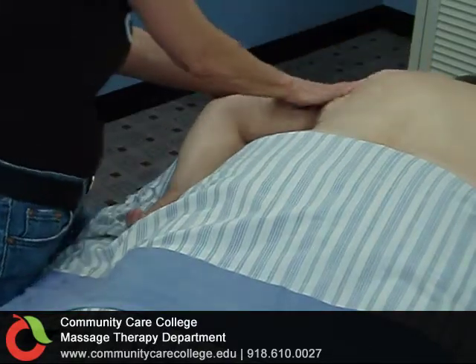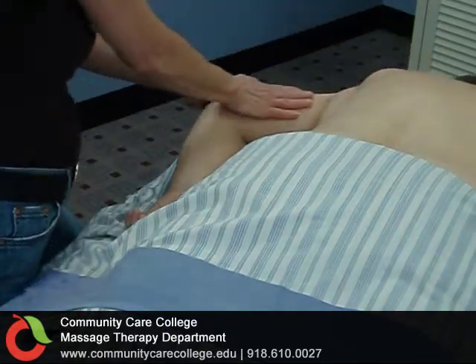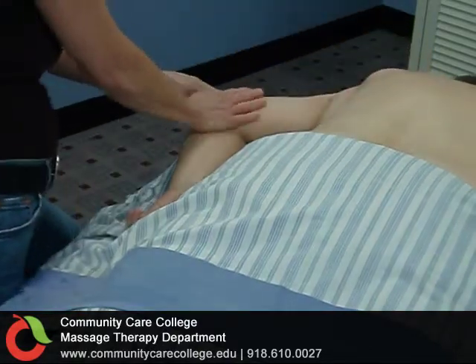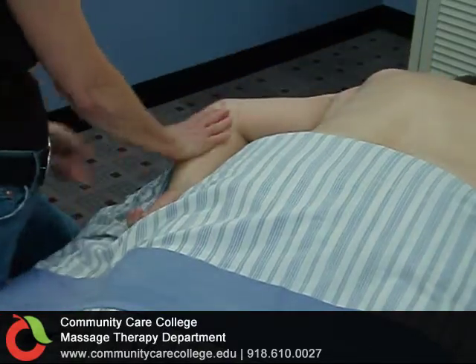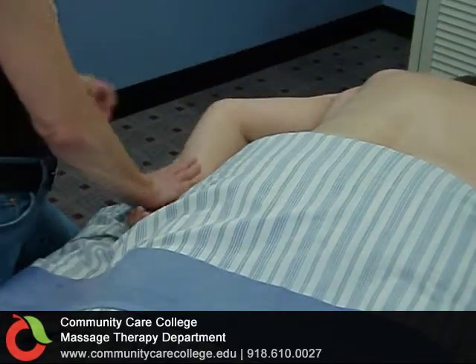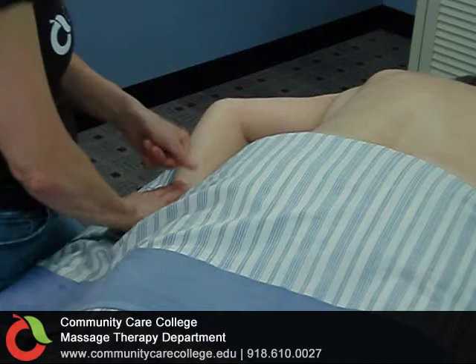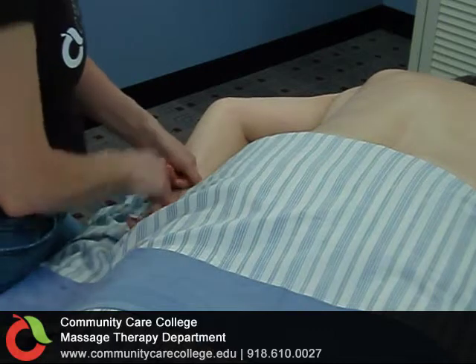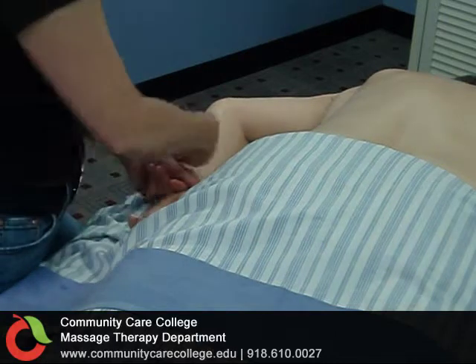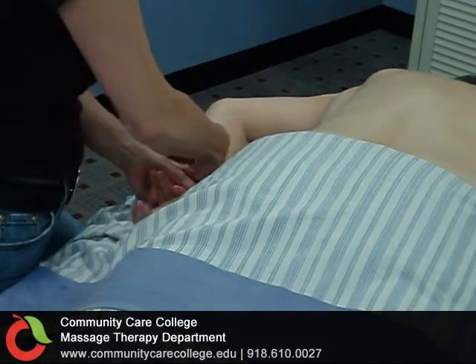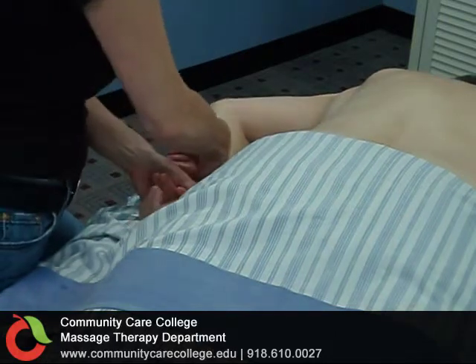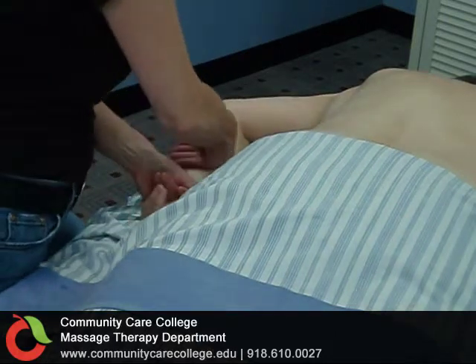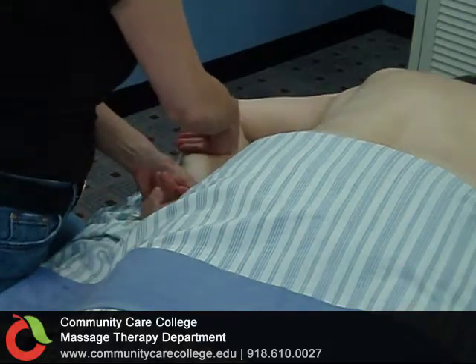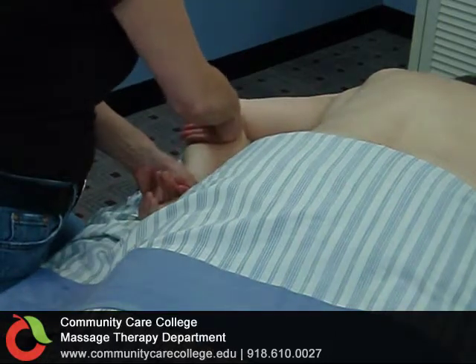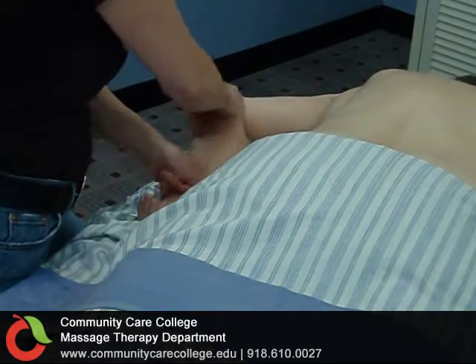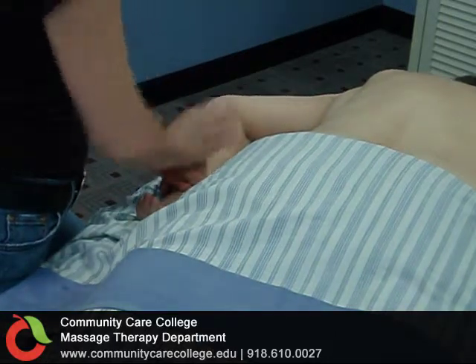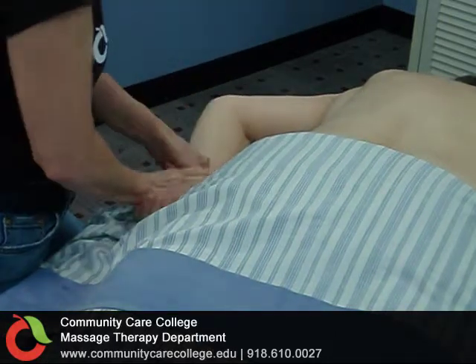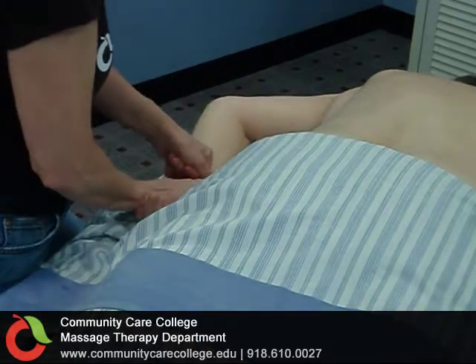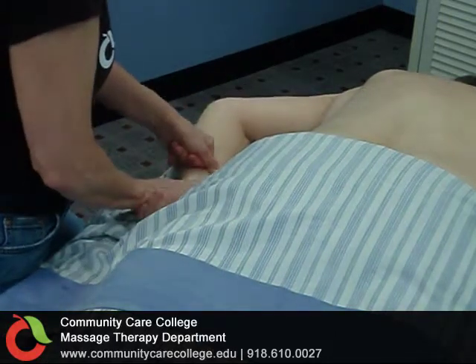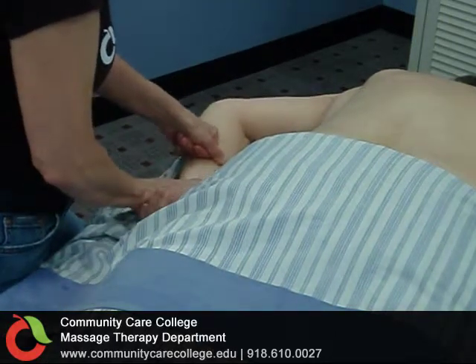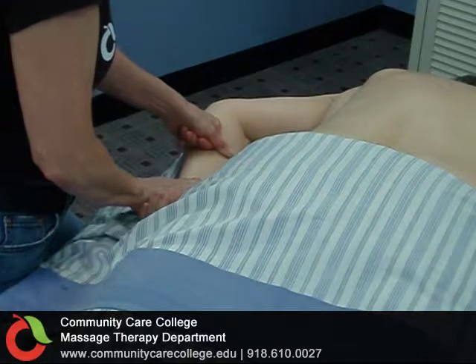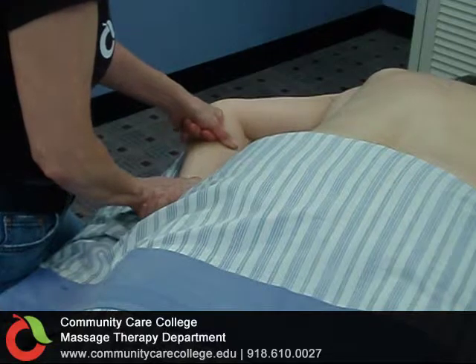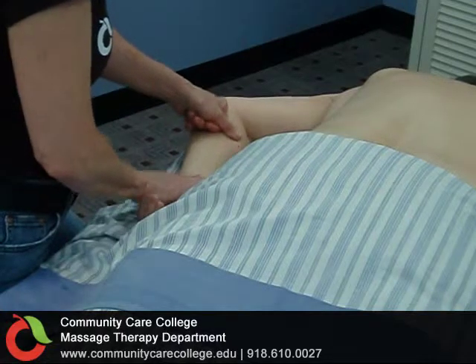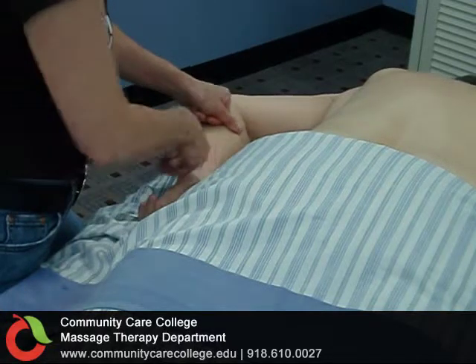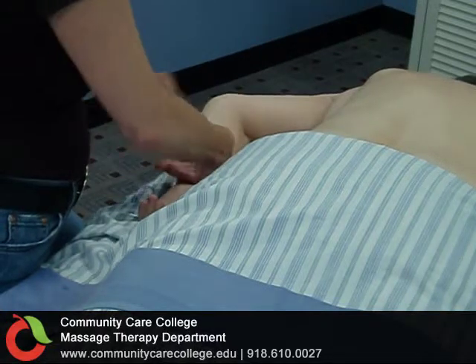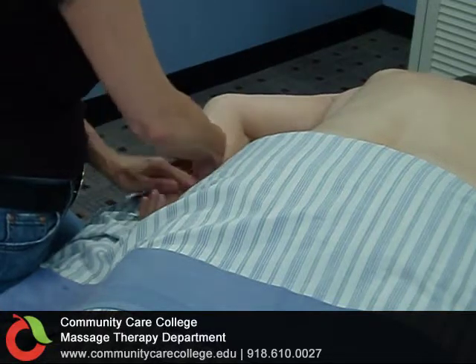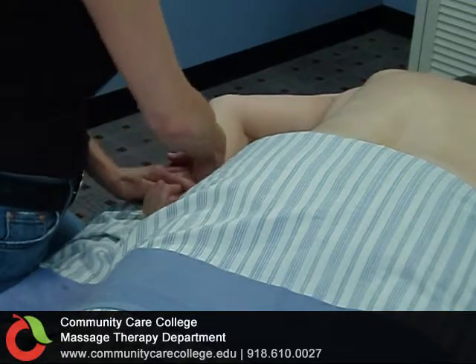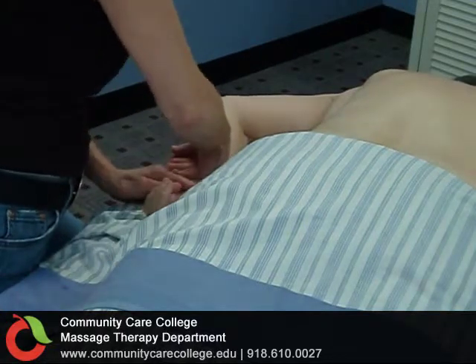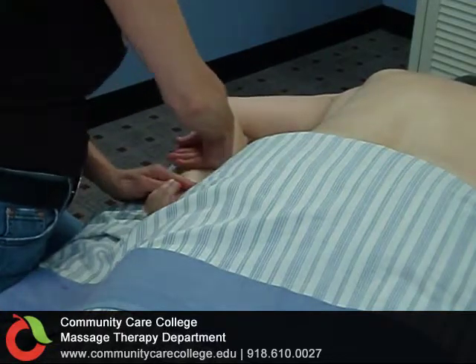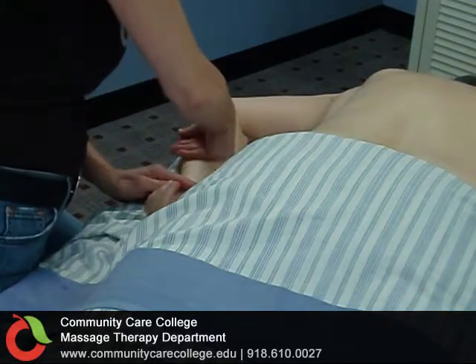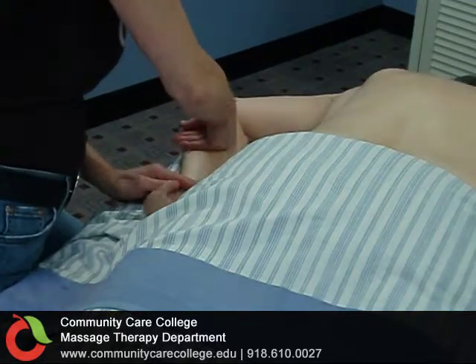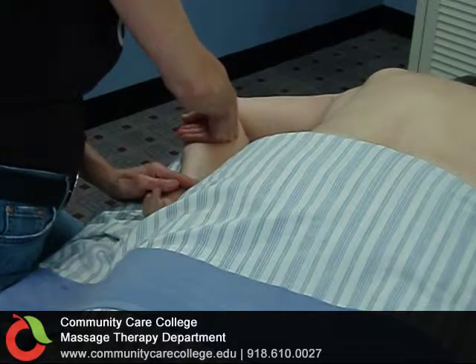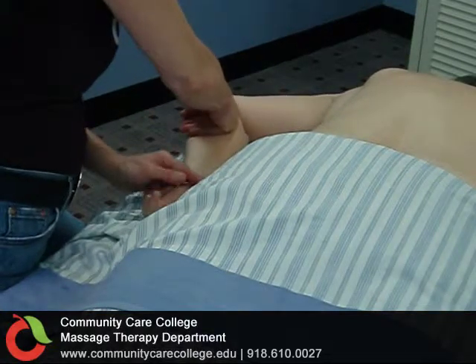The second technique is deep, slower efflerage on the forearm with a loosely clenched fist. This technique will push deeply into the muscle, allowing you to give a nice release to these muscles.